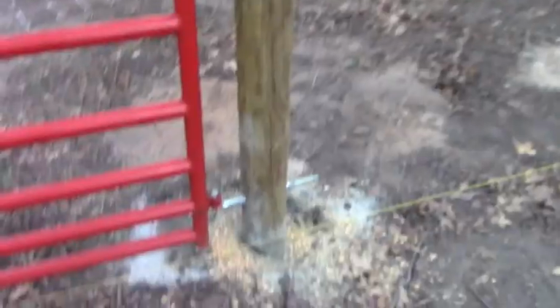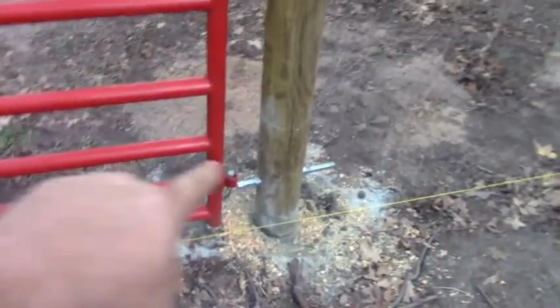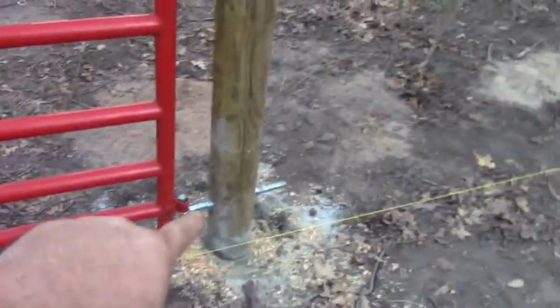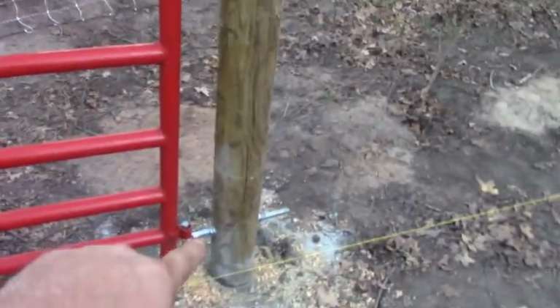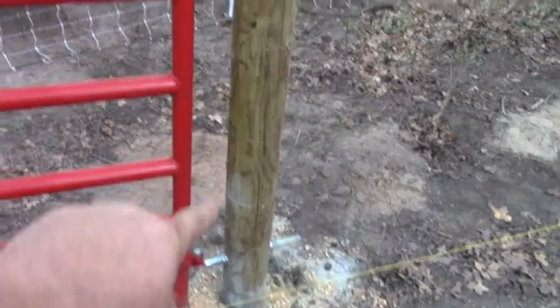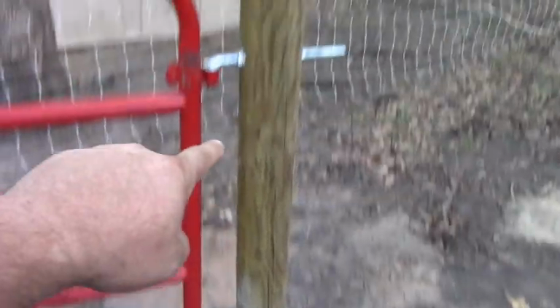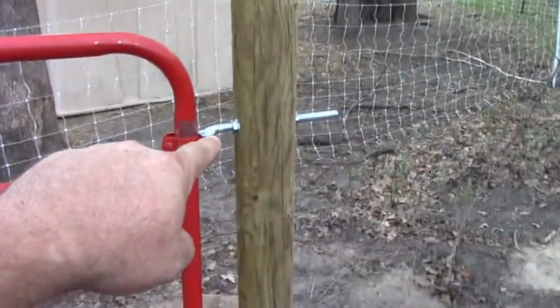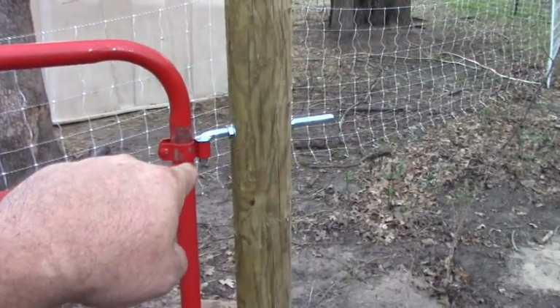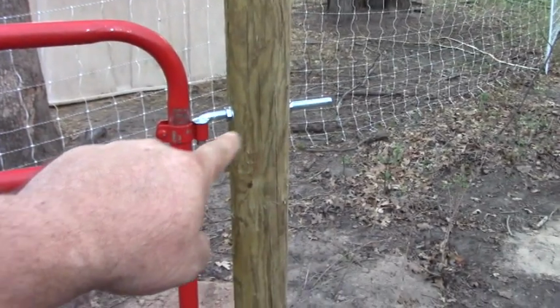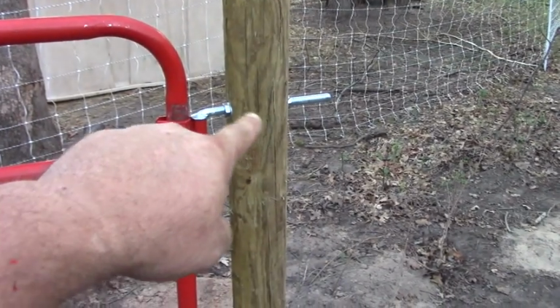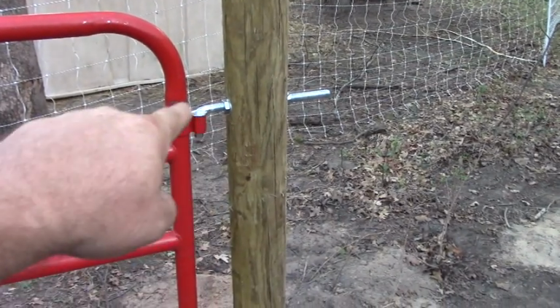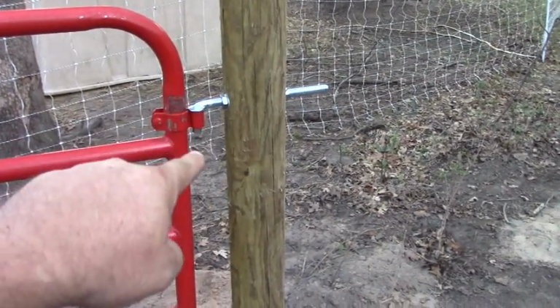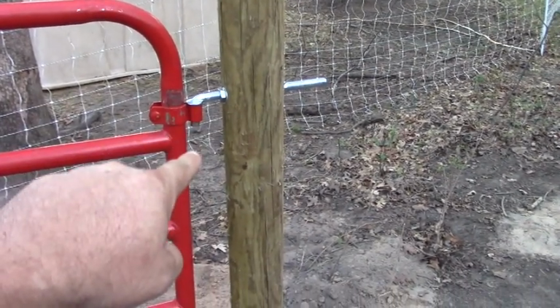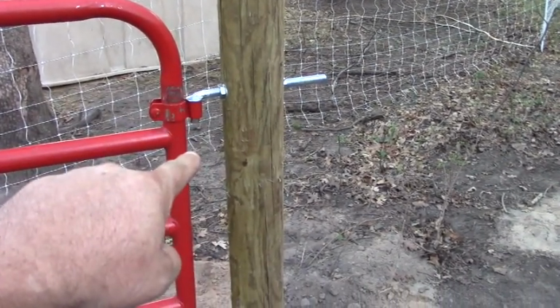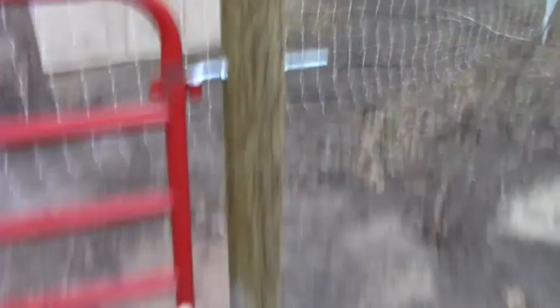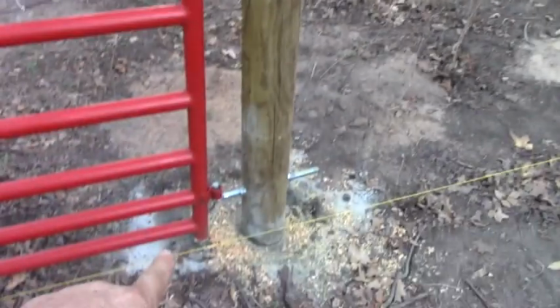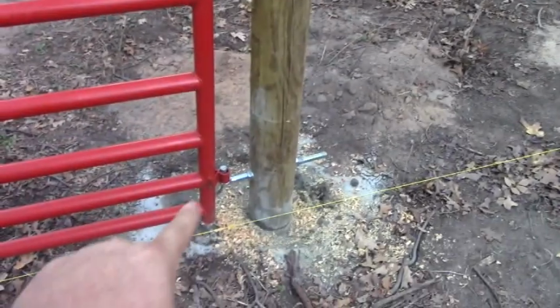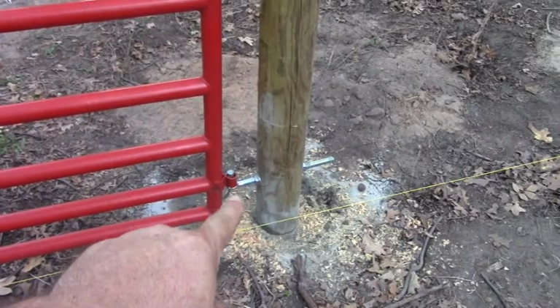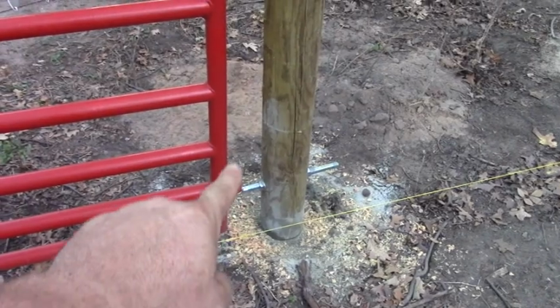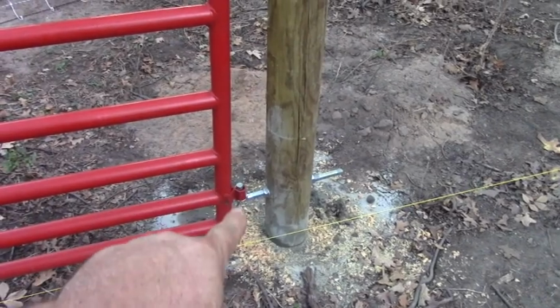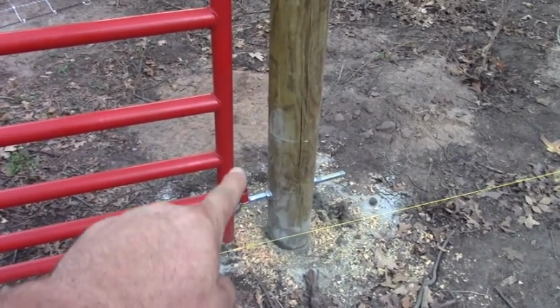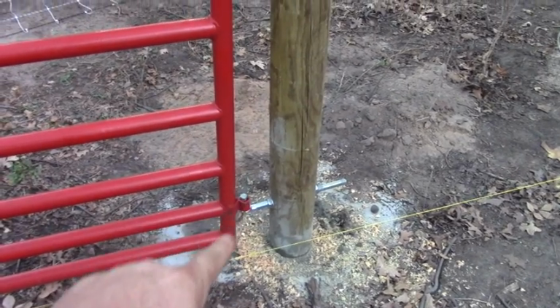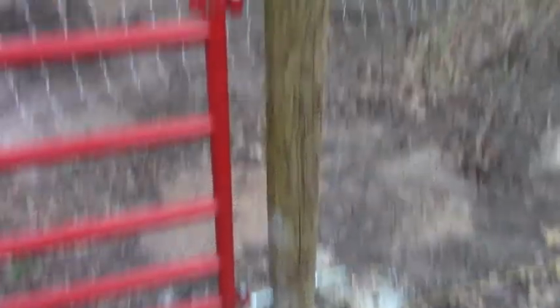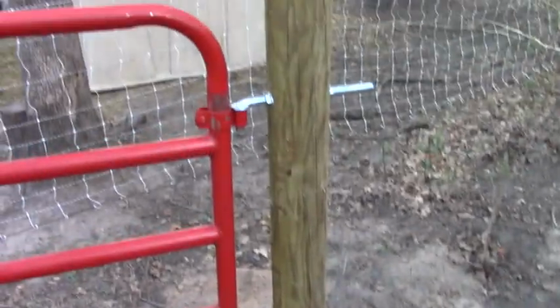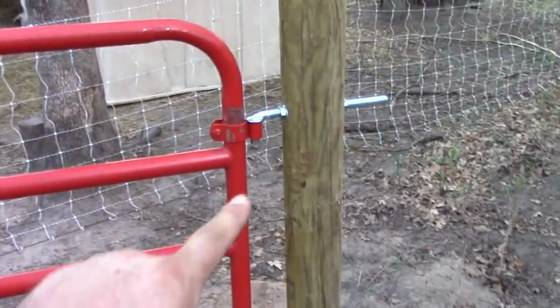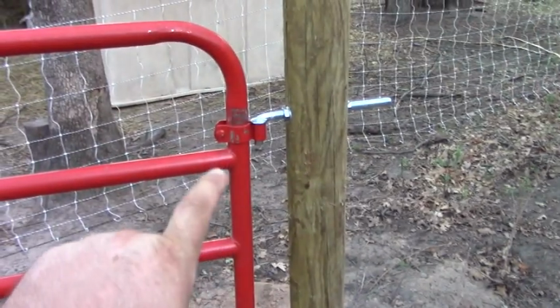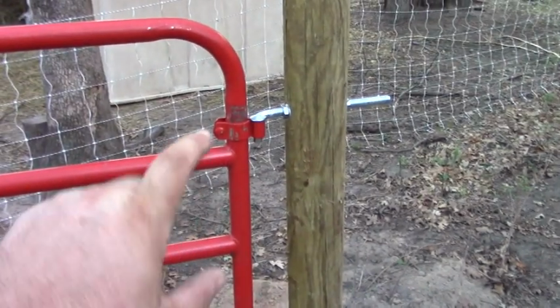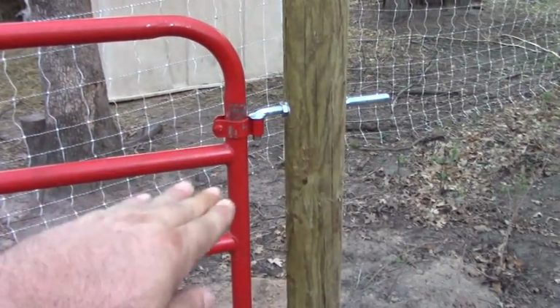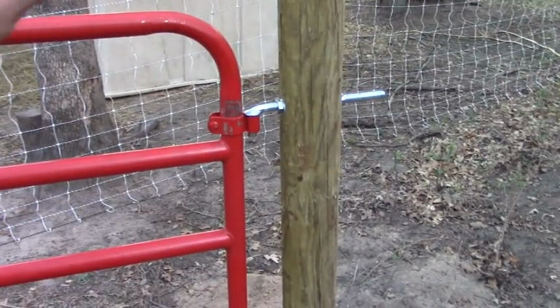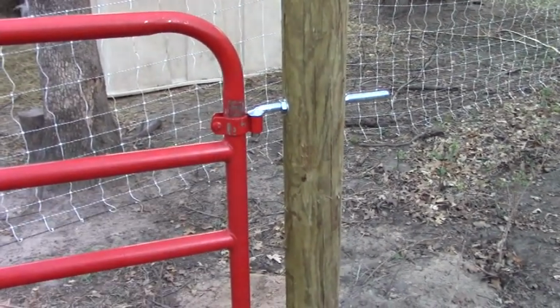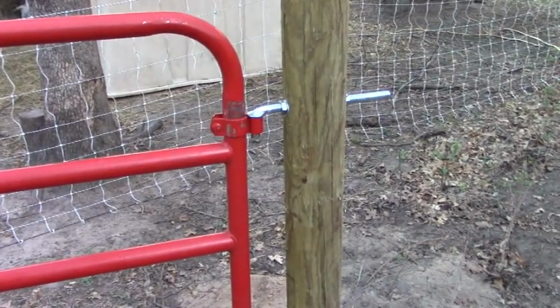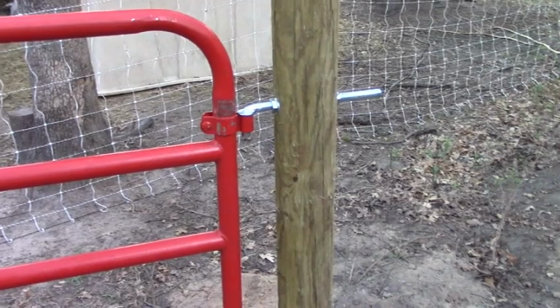Here you can see my hinge bolts. Notice this one's pointing down and this one's pointing up. That's what you want to do so this gate doesn't pop off at some point.